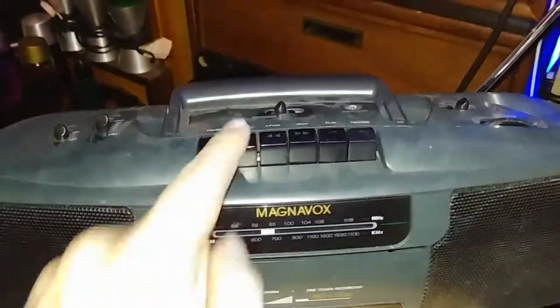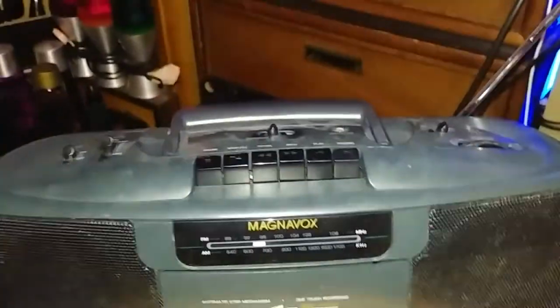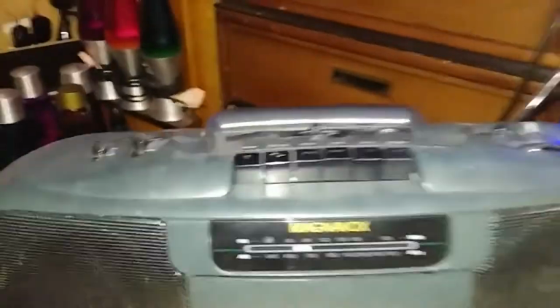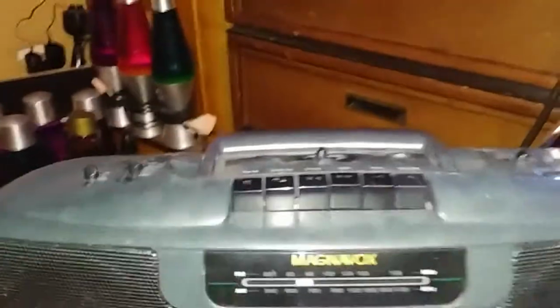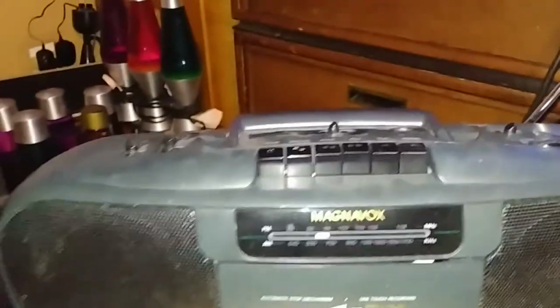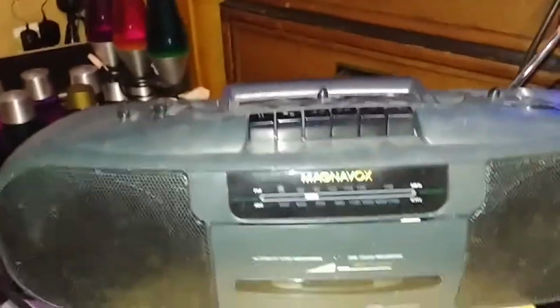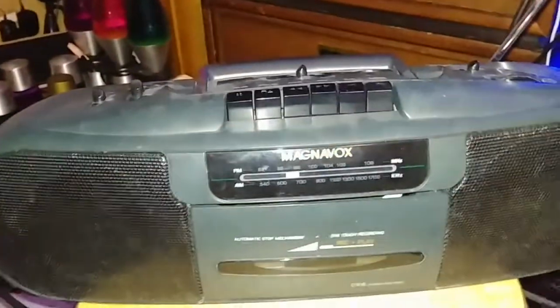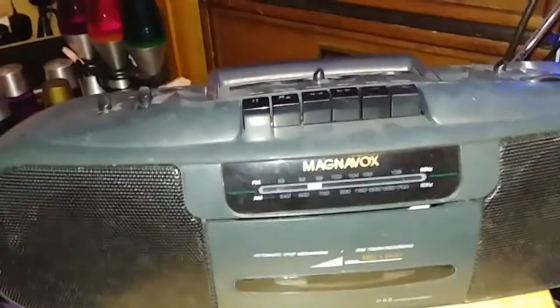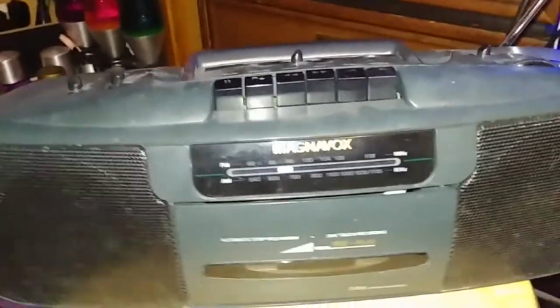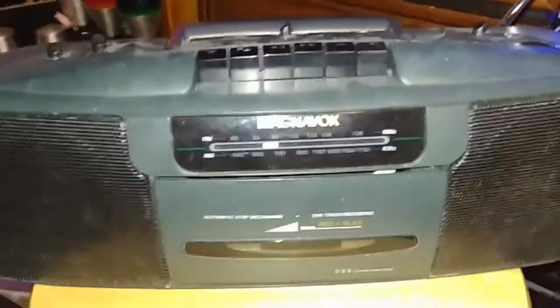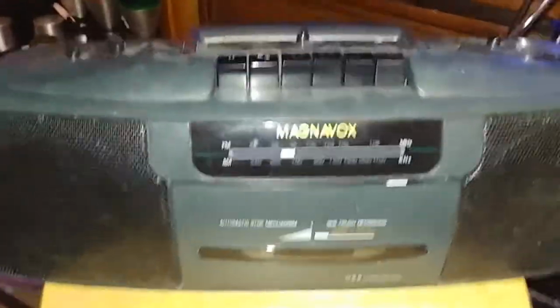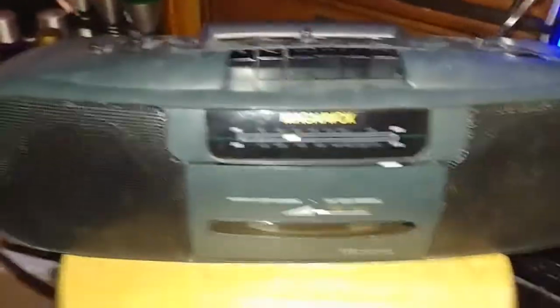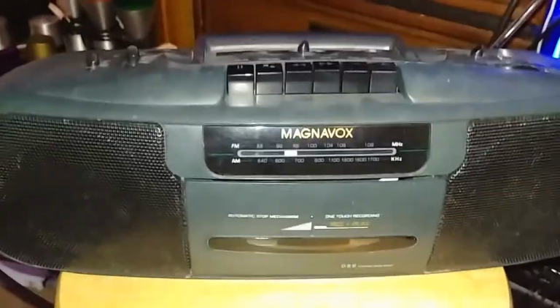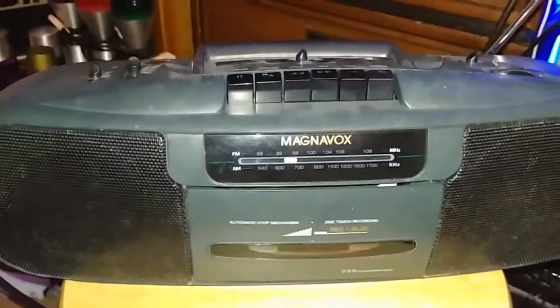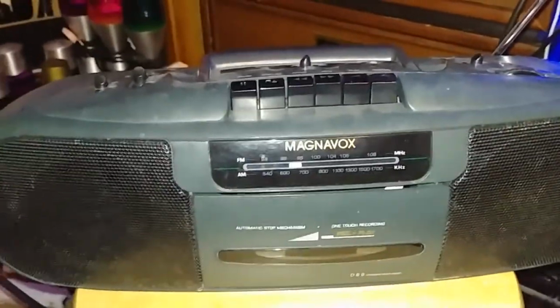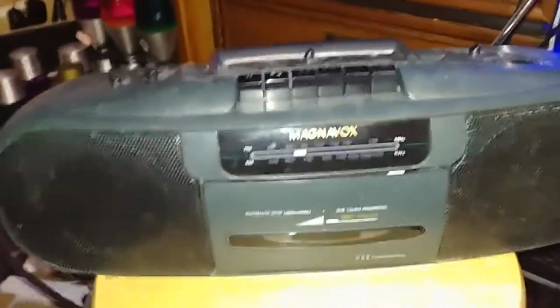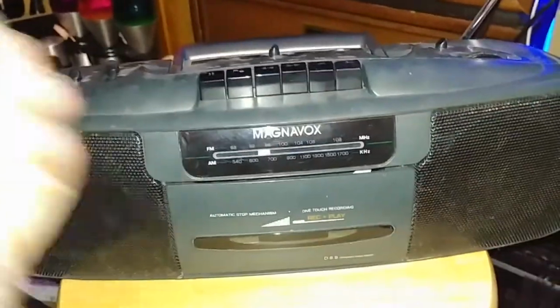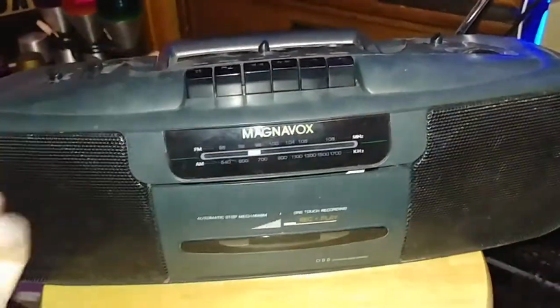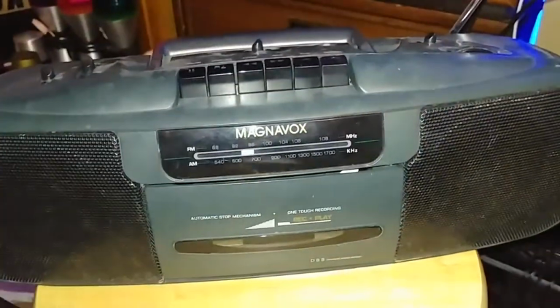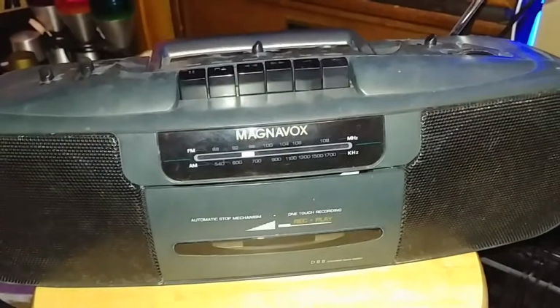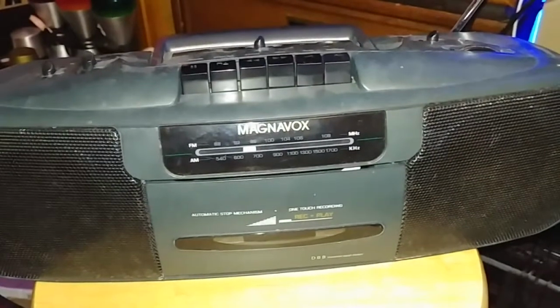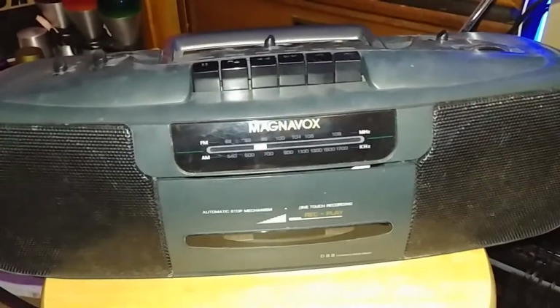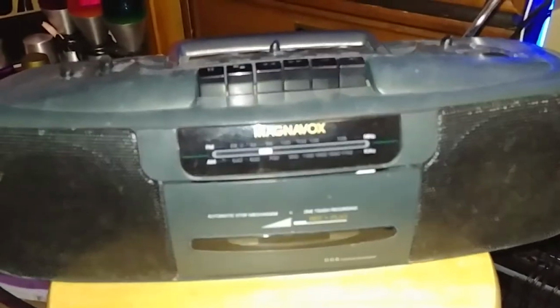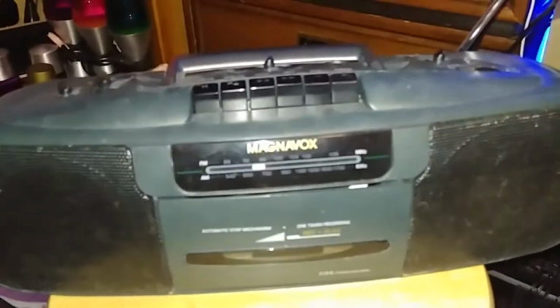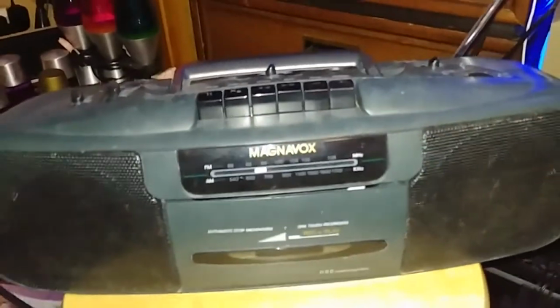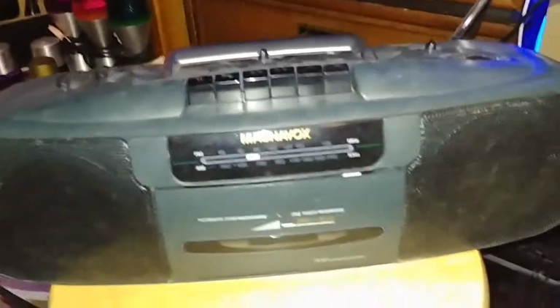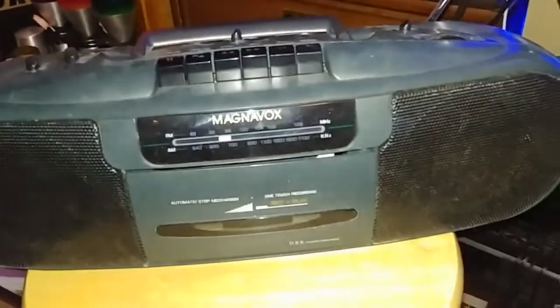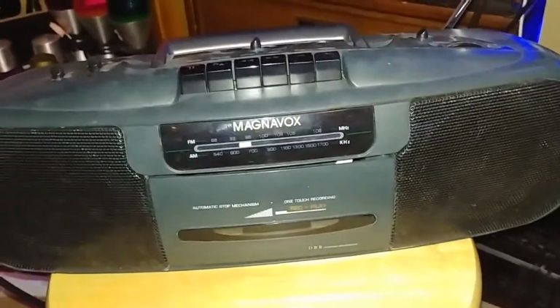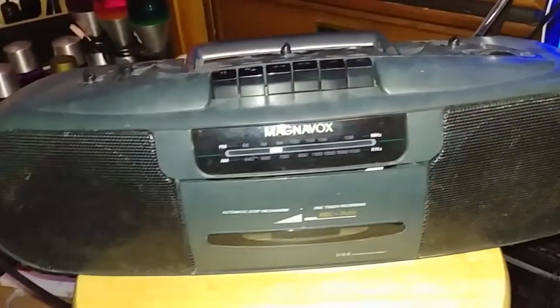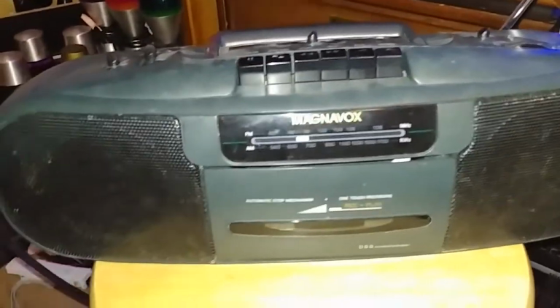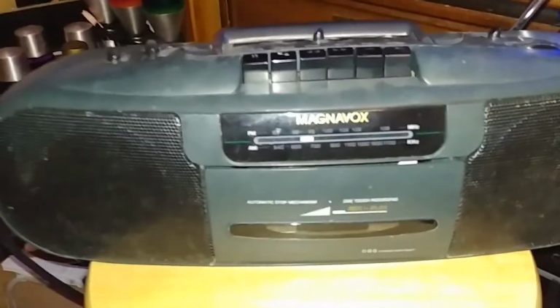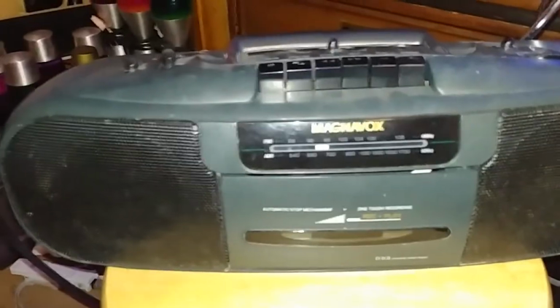So it actually does a good job recording for being a little boombox. Everything was drenched — the motherboard — and I'm actually surprised I got to dry it off before it started to get any rust spots on it.